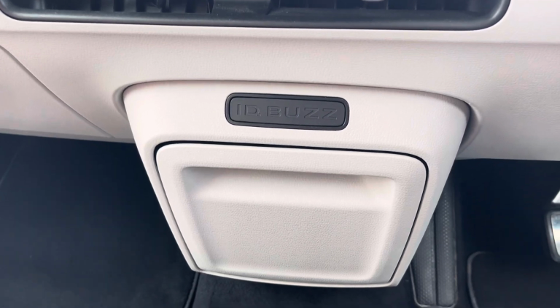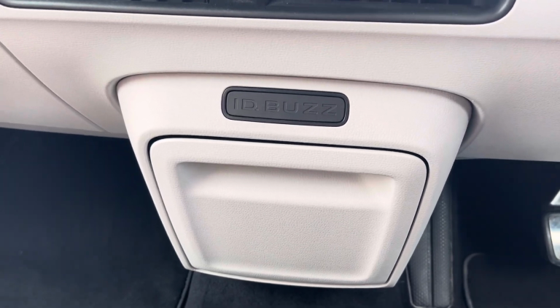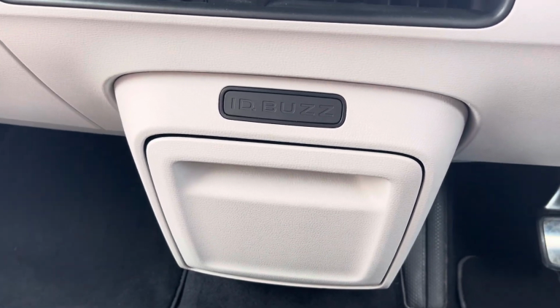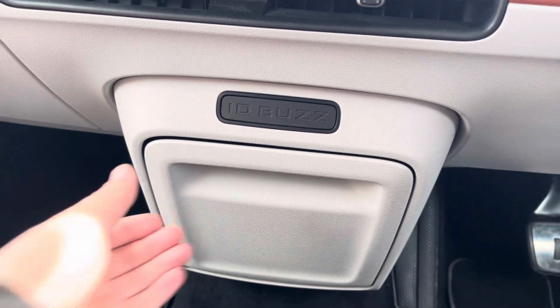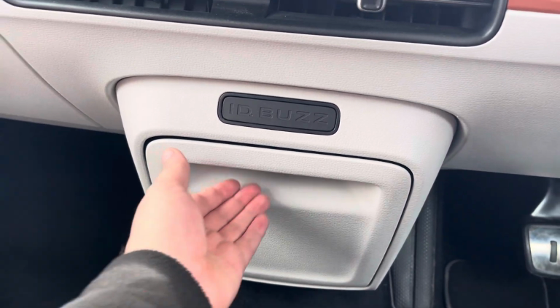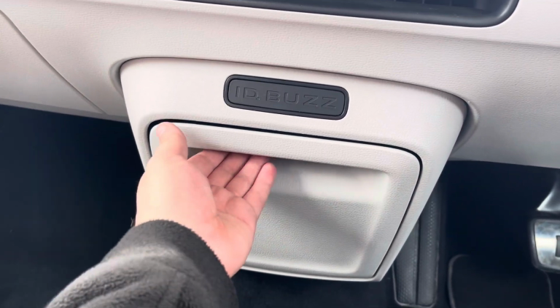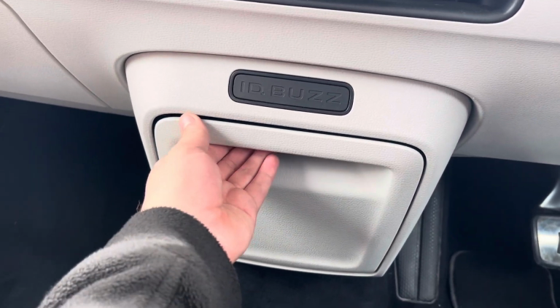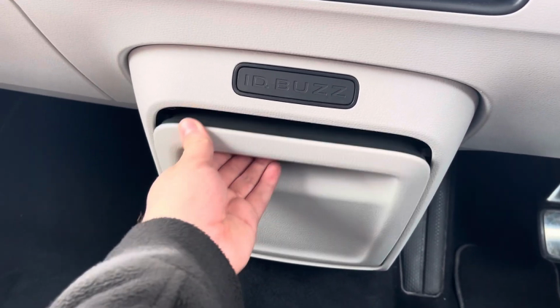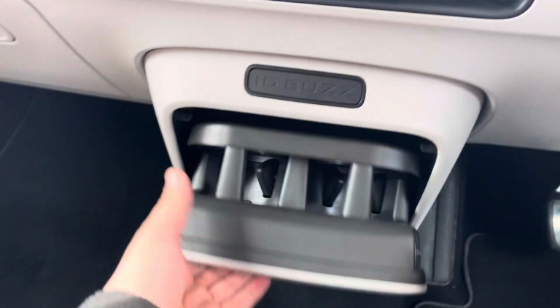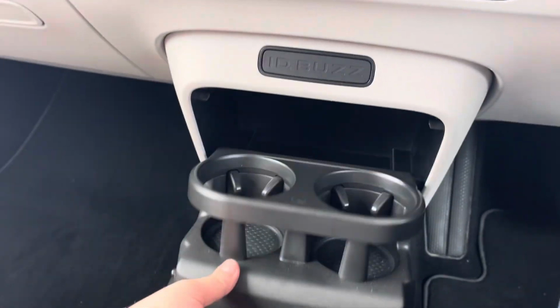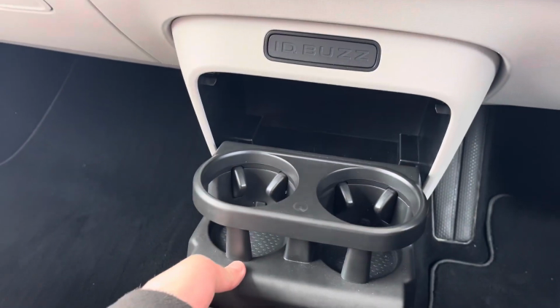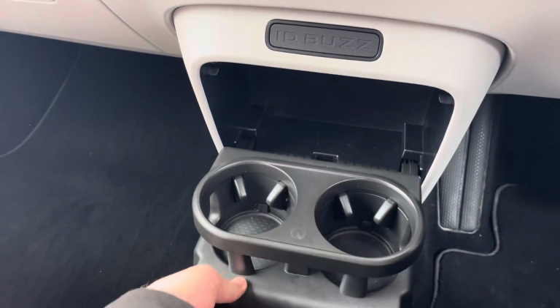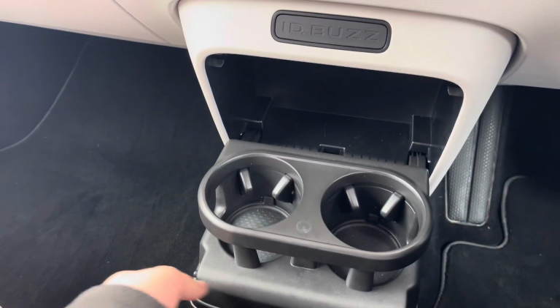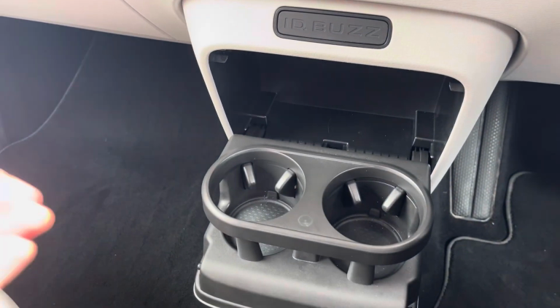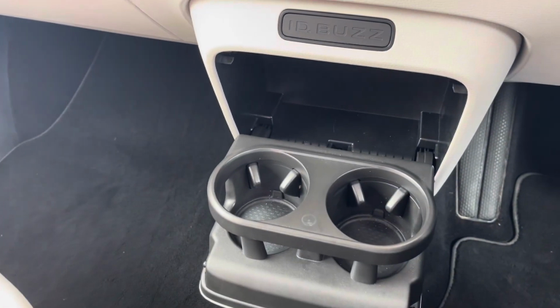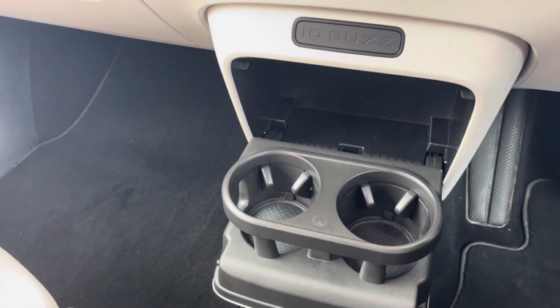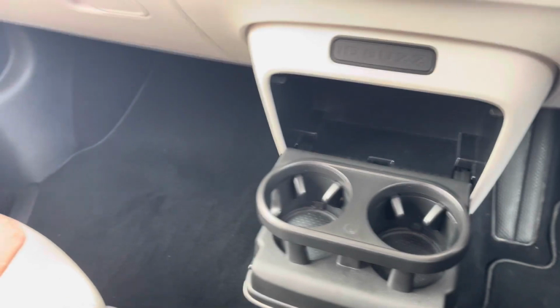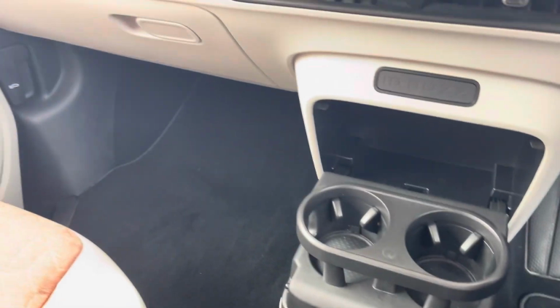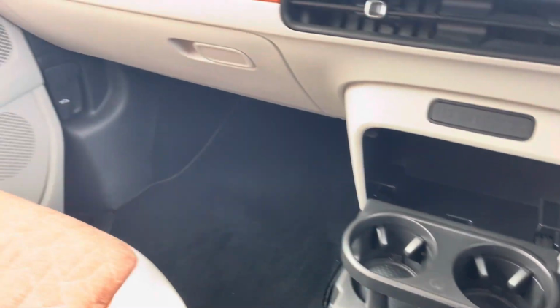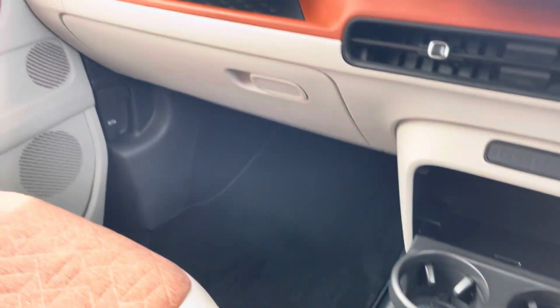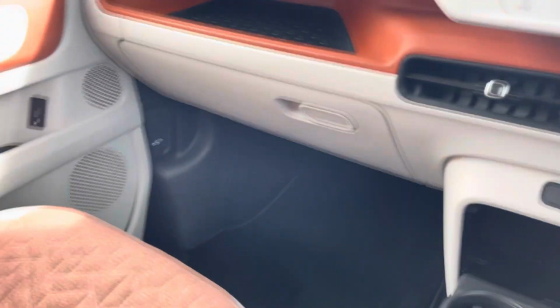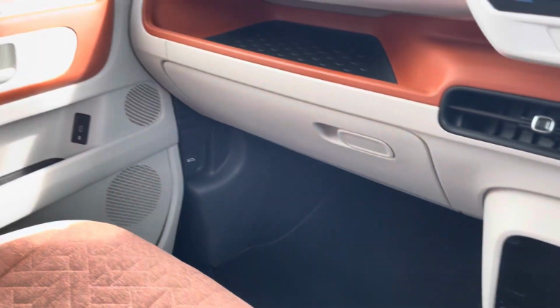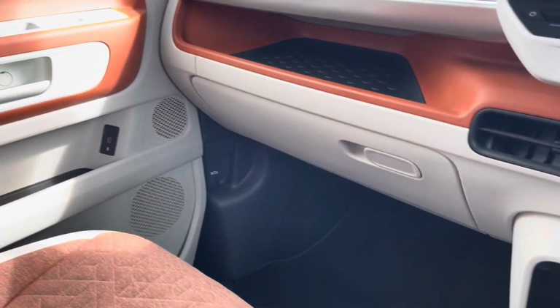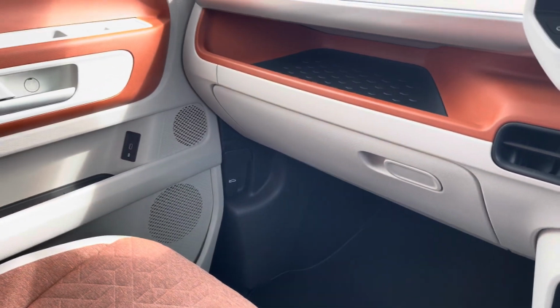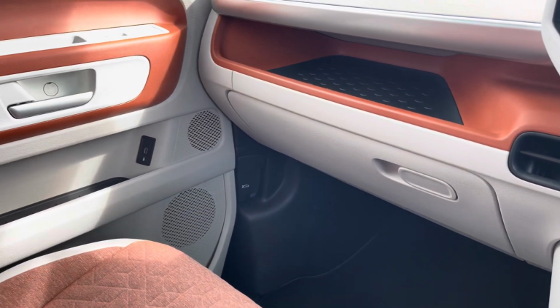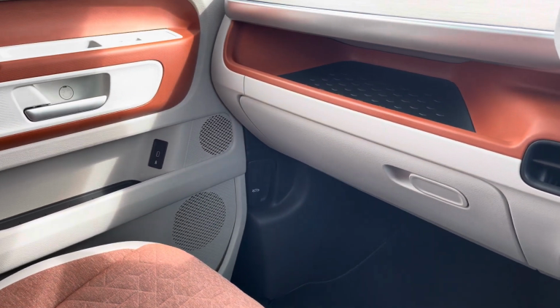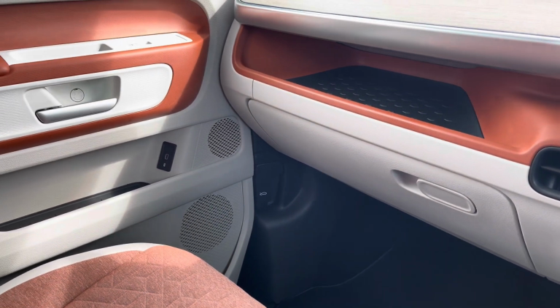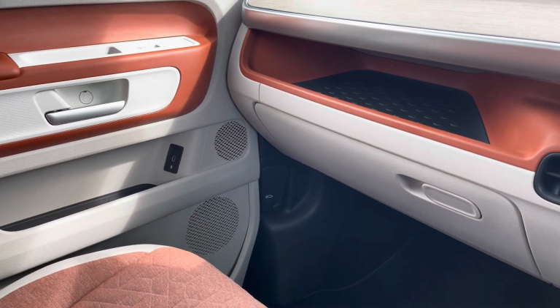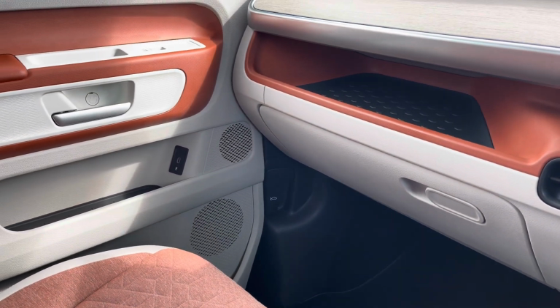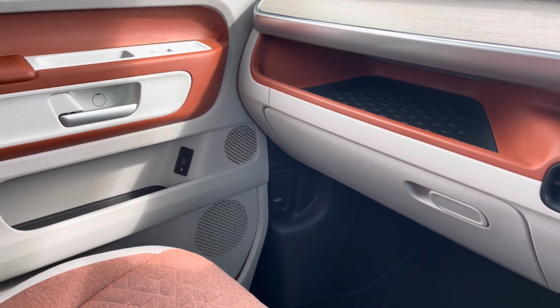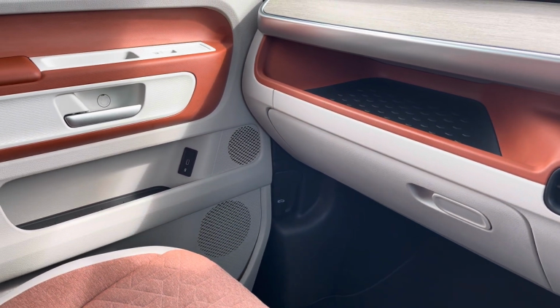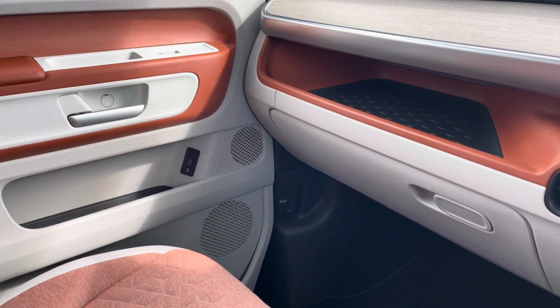A plethora of storage options are also provided within this cab area, ranging from fold-down cup holders to the ID Buzz box and closed glove compartments.